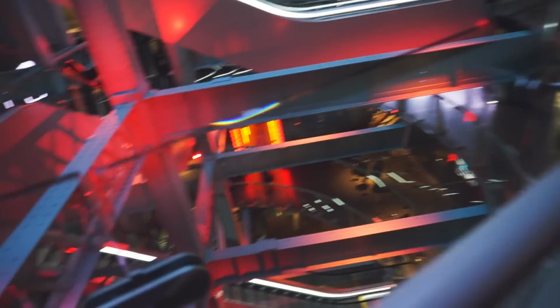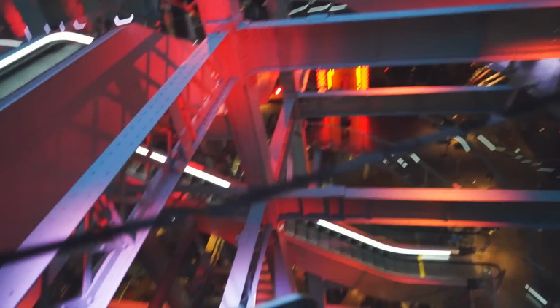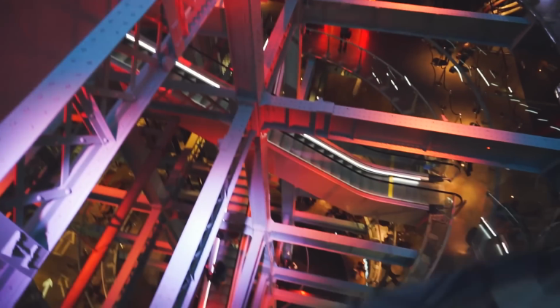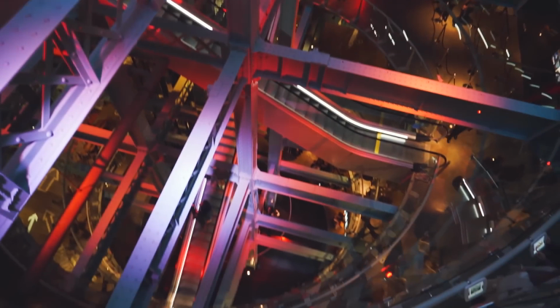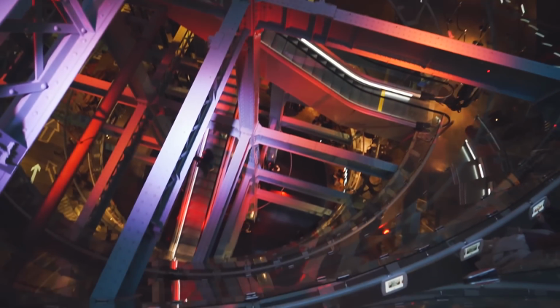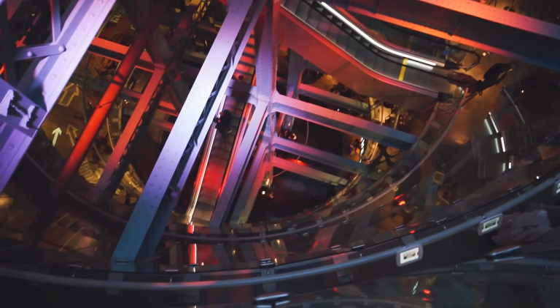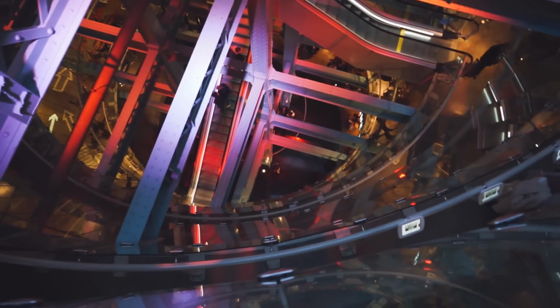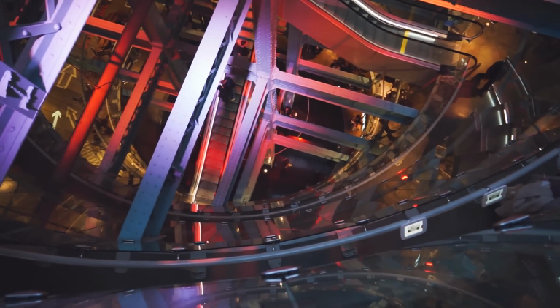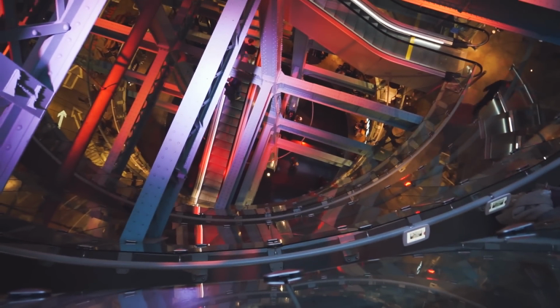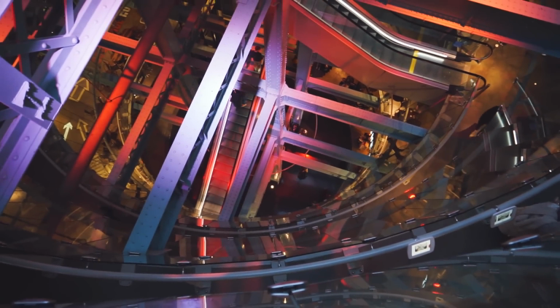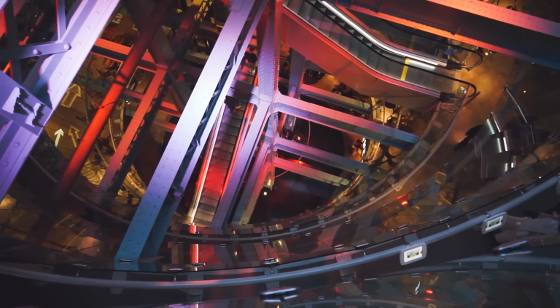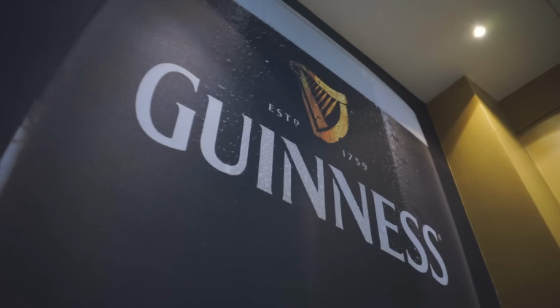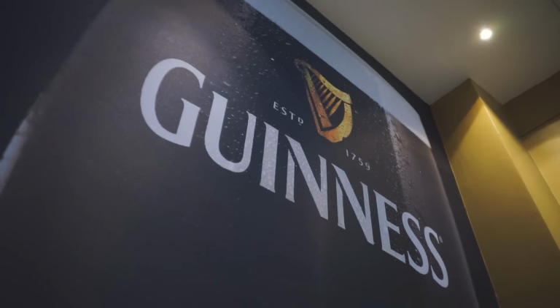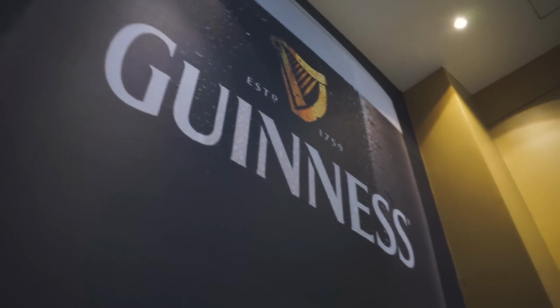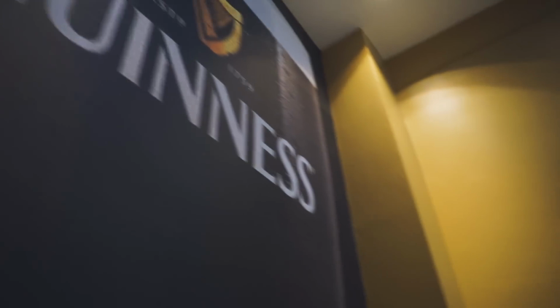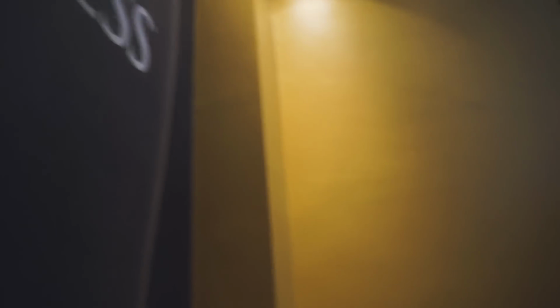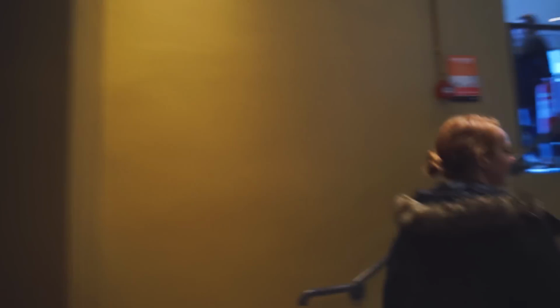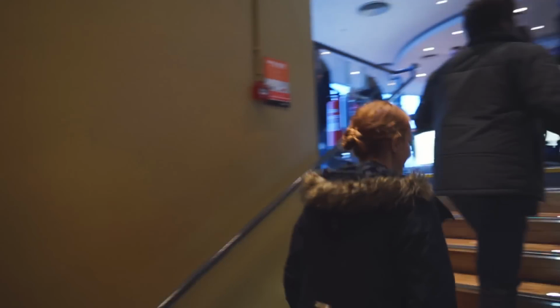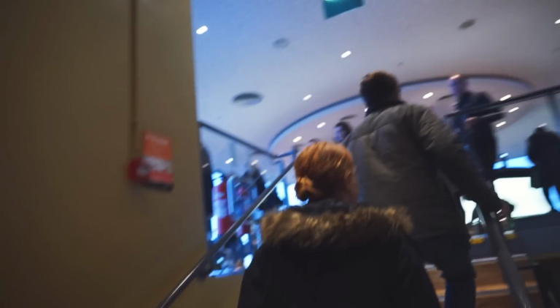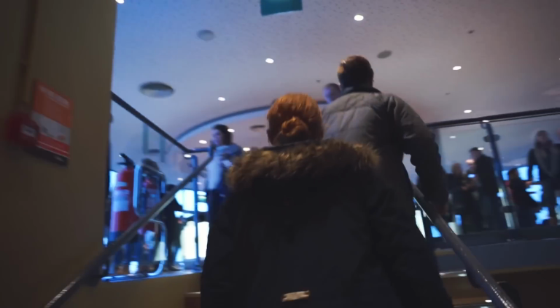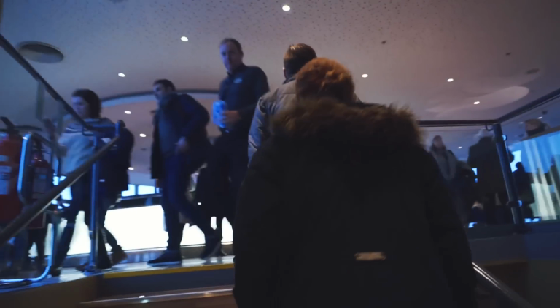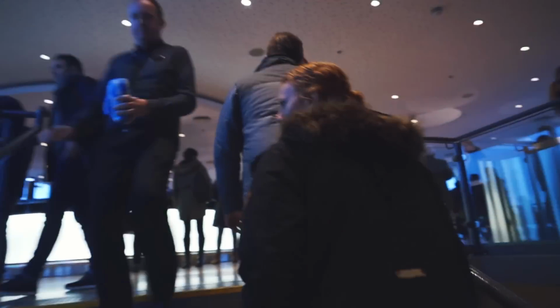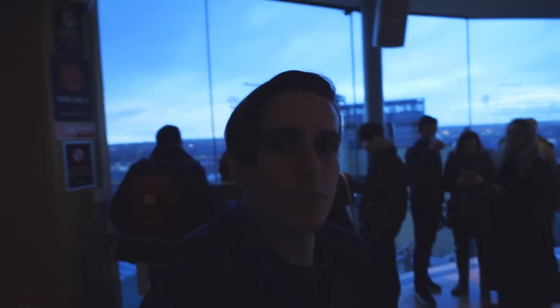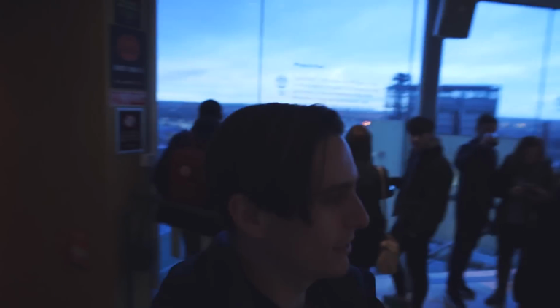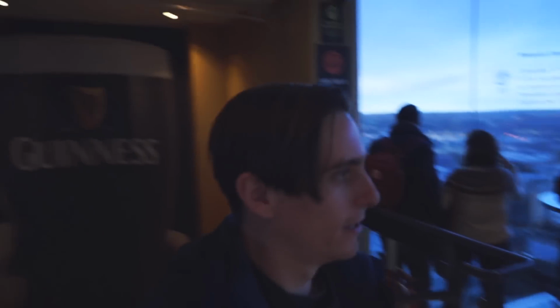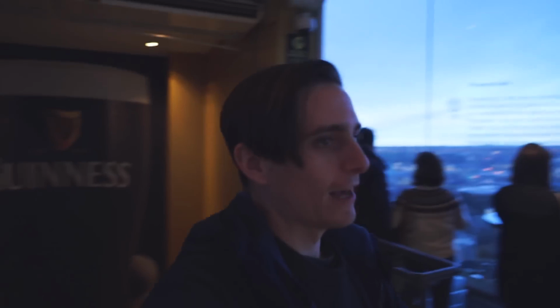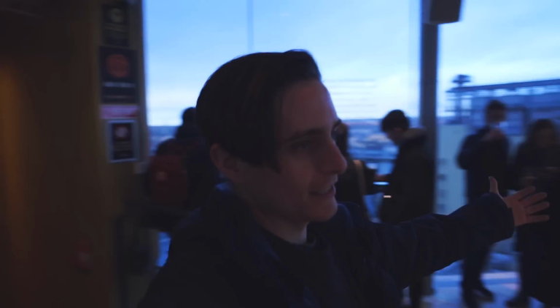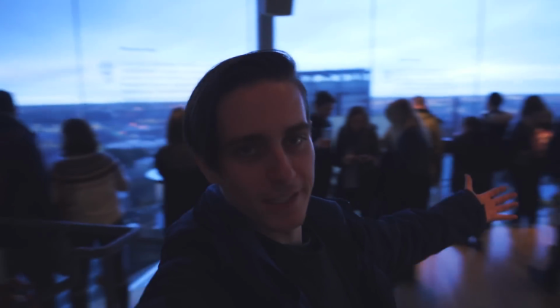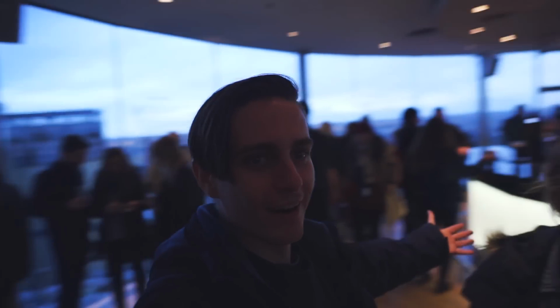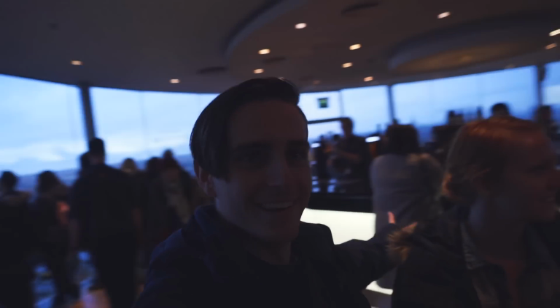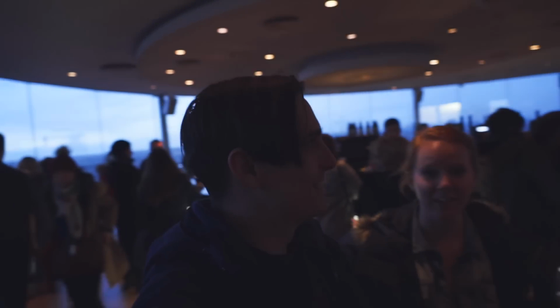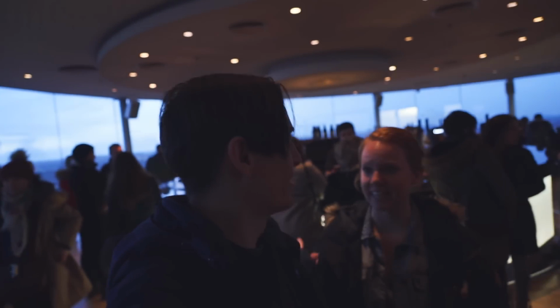We were just talking about how high up we are now — look at that. We've officially made it to the top. They have this fancy schmancy view bar, which is pretty sweet.